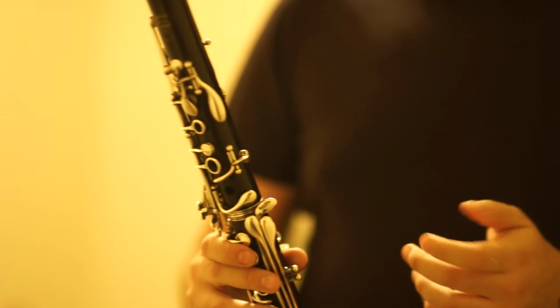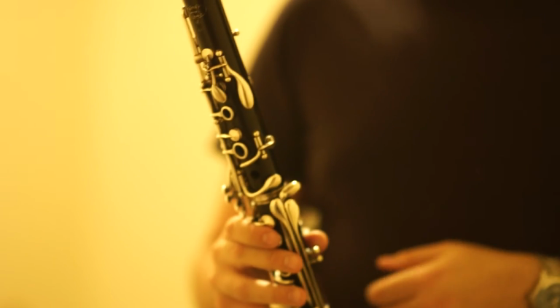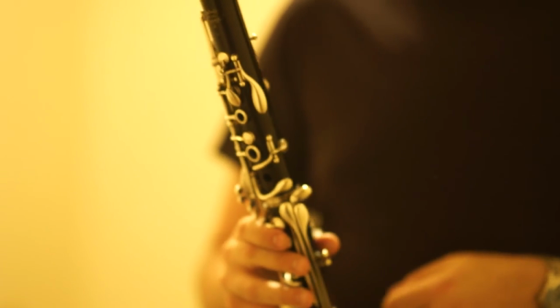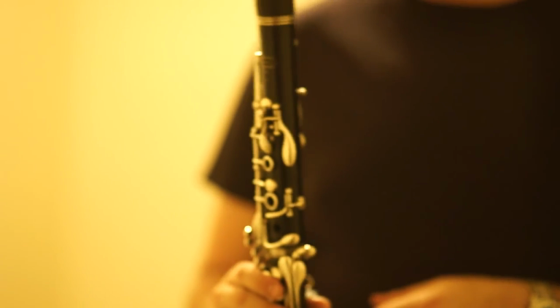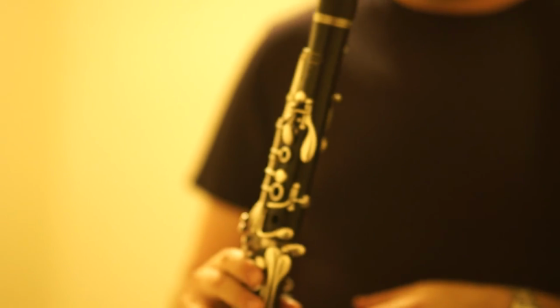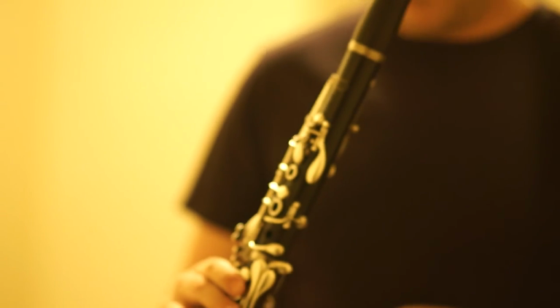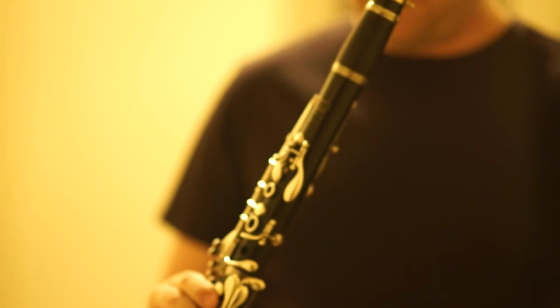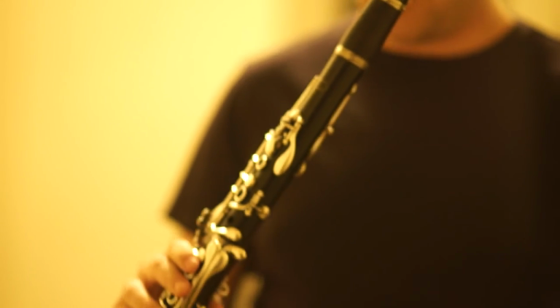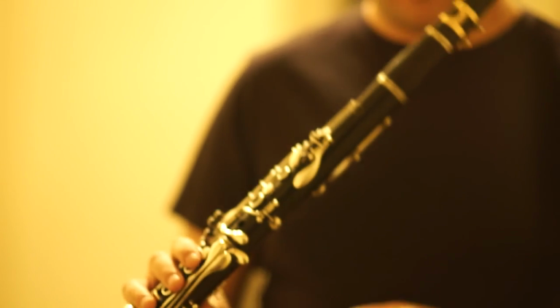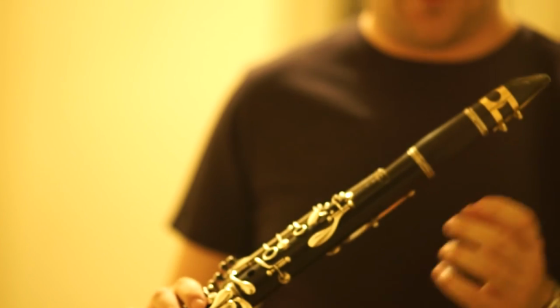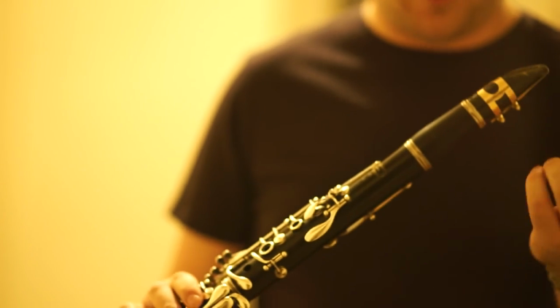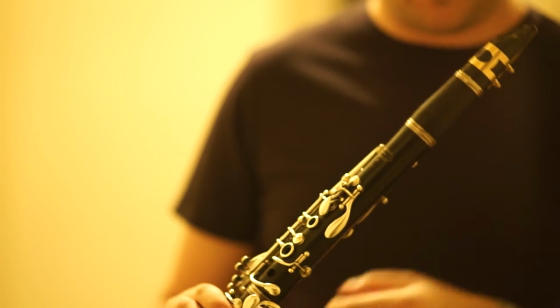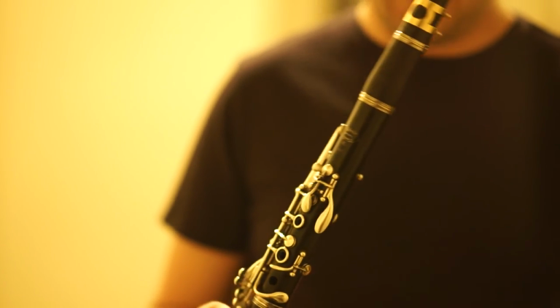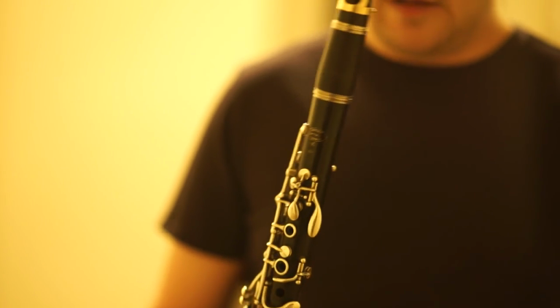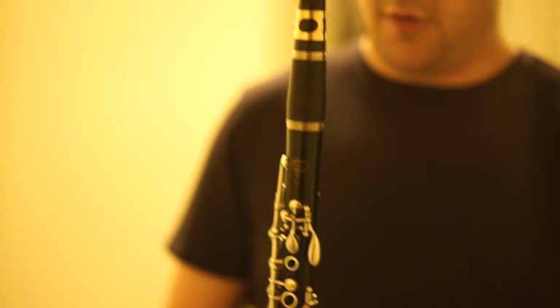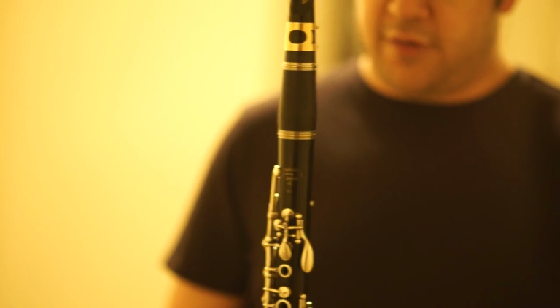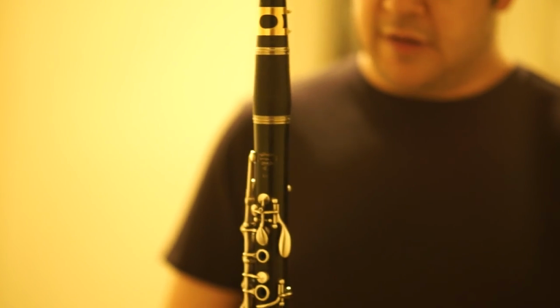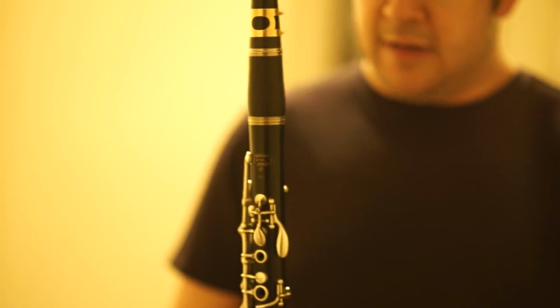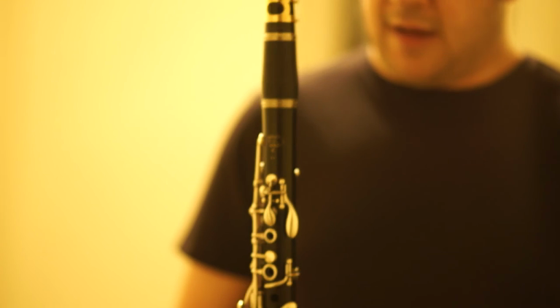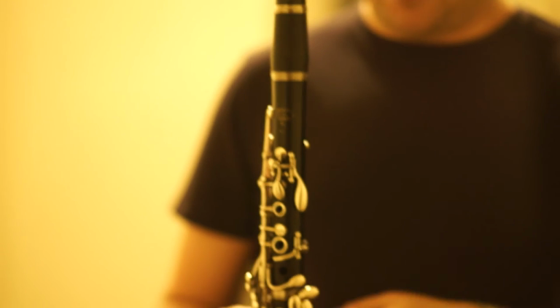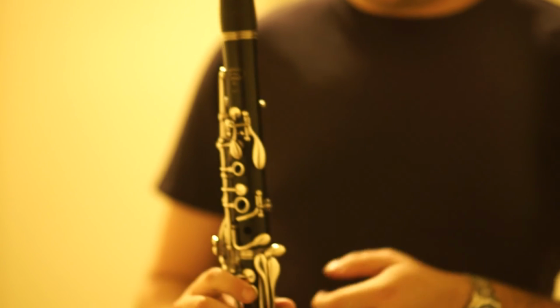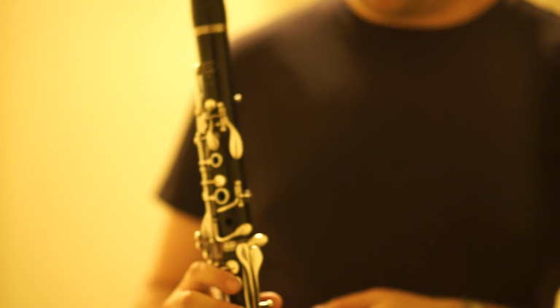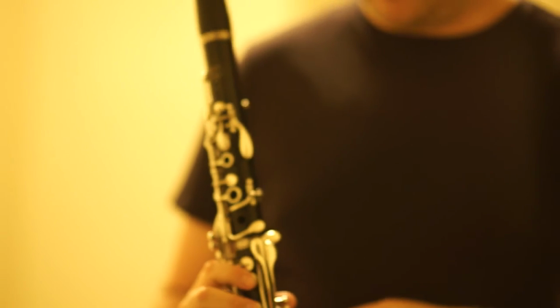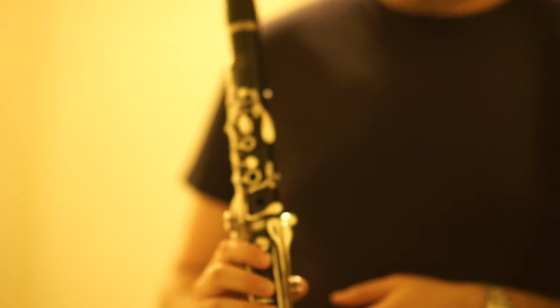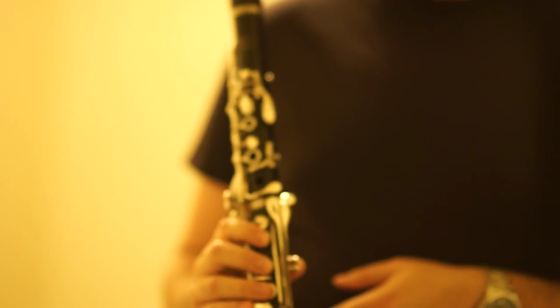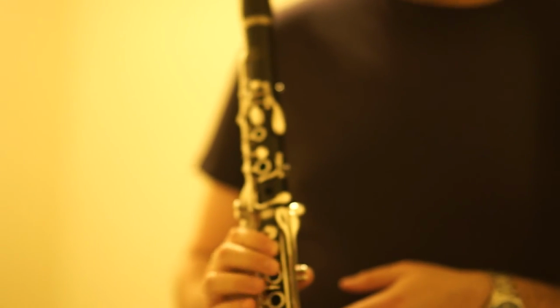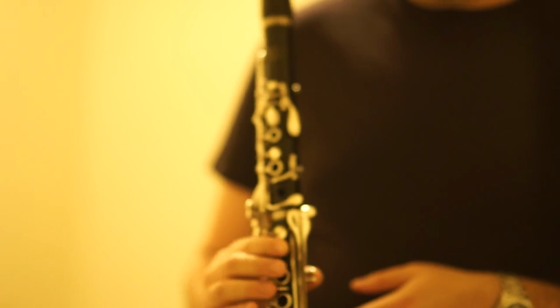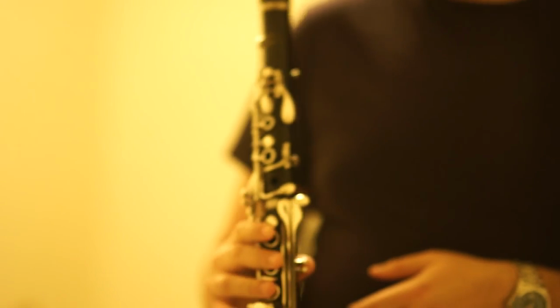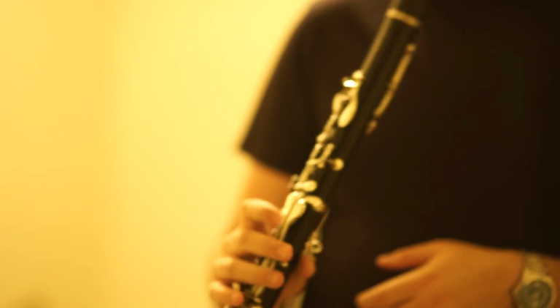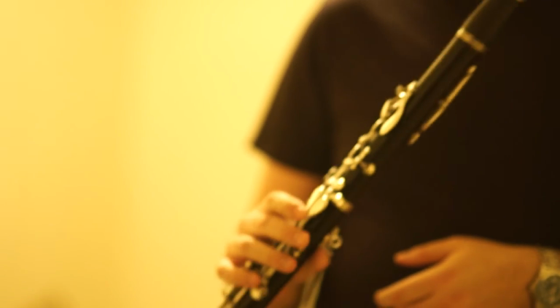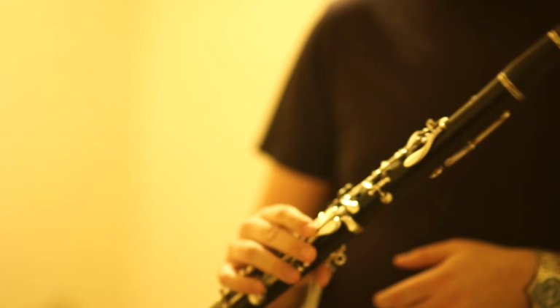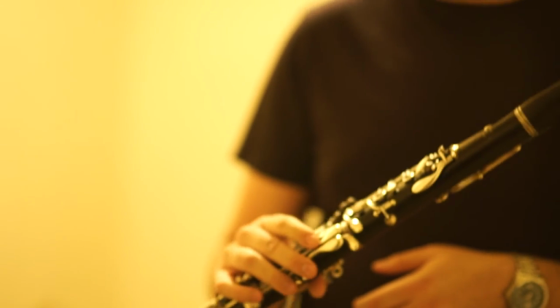400,000 — let's say 450 for the shipping, and we'll include the mouthpiece and a whole bunch of good reeds. Let us know. It's a great horn.